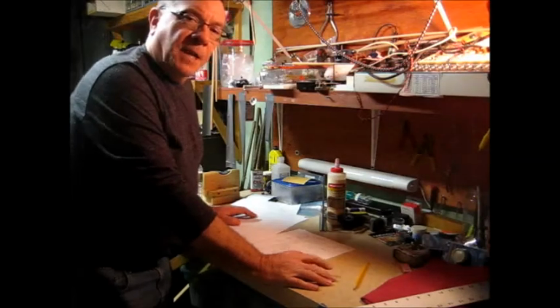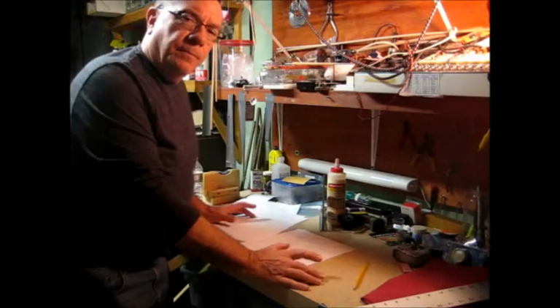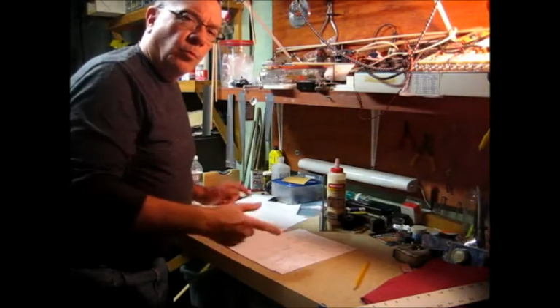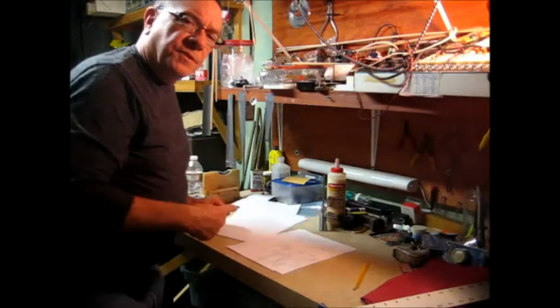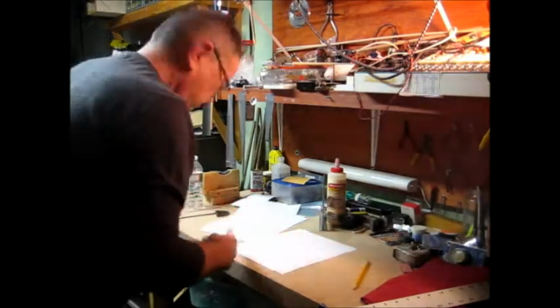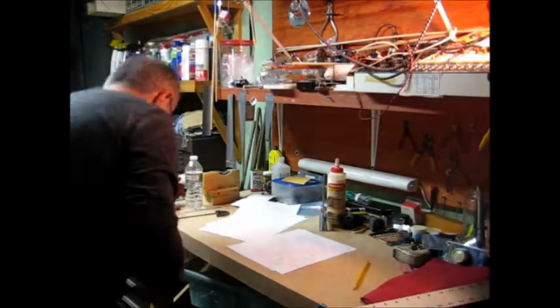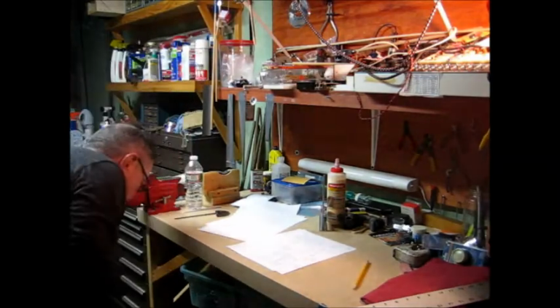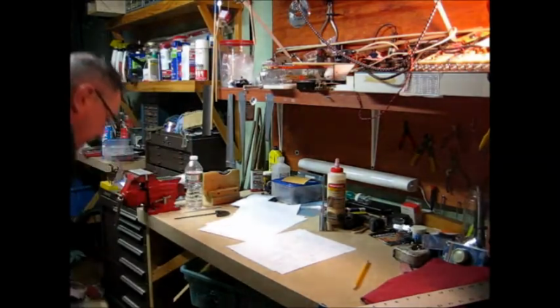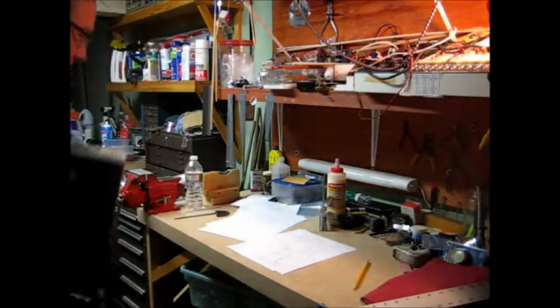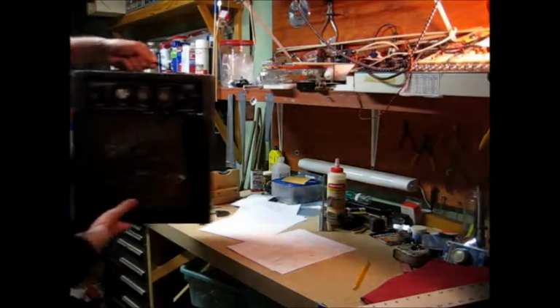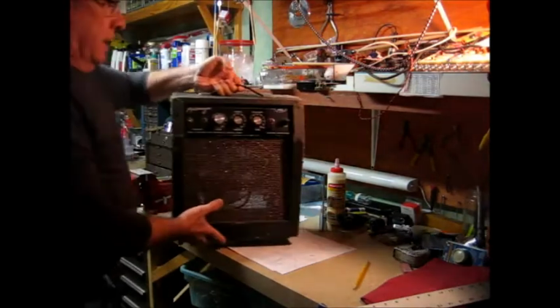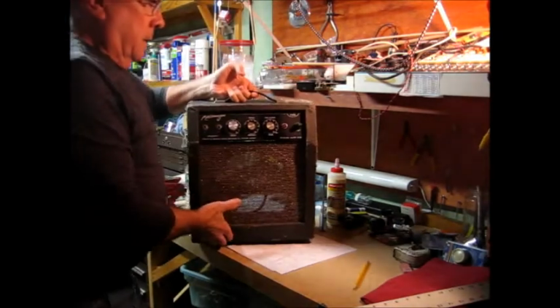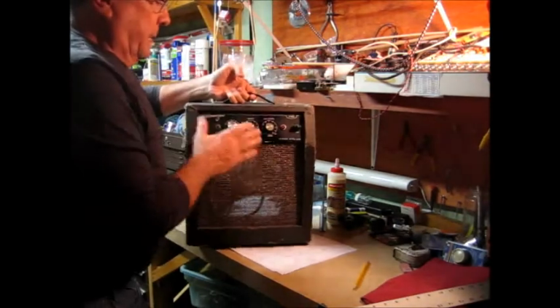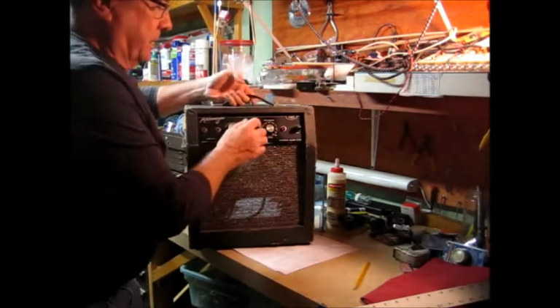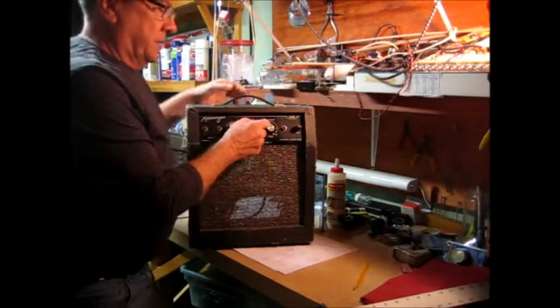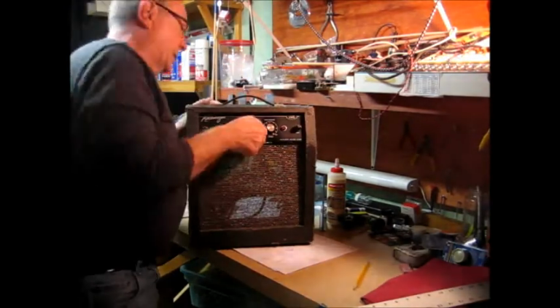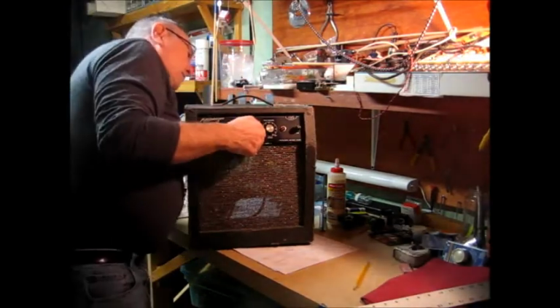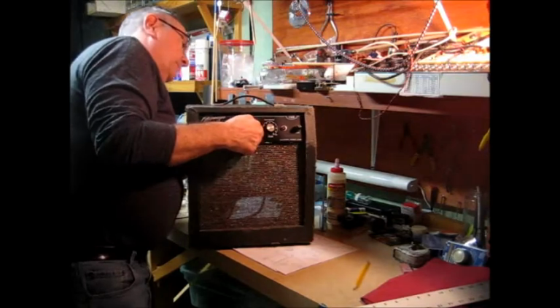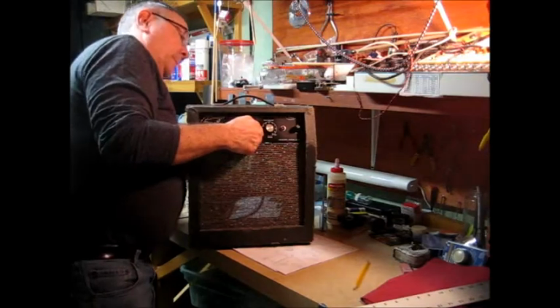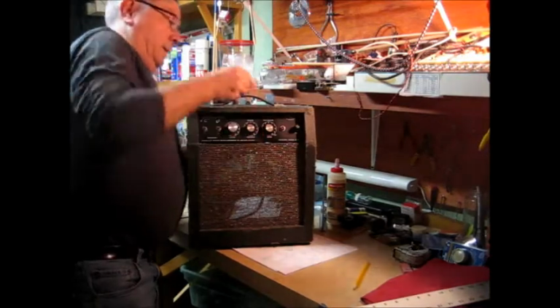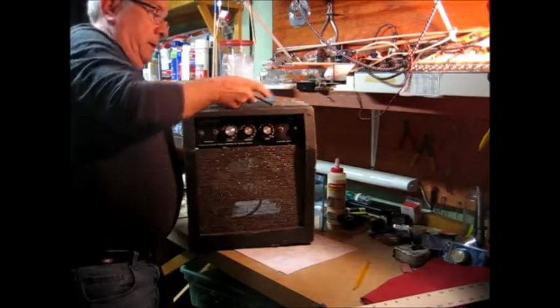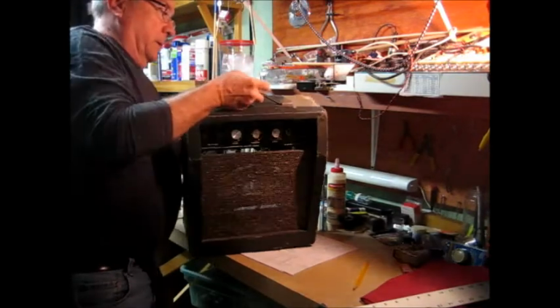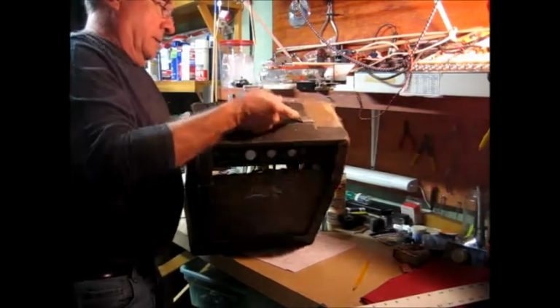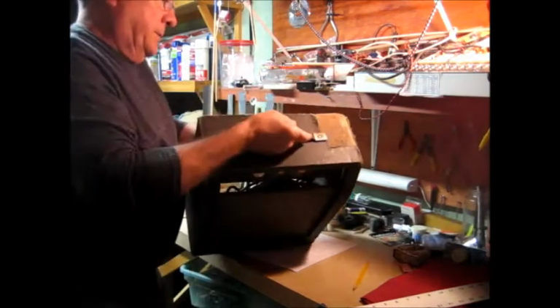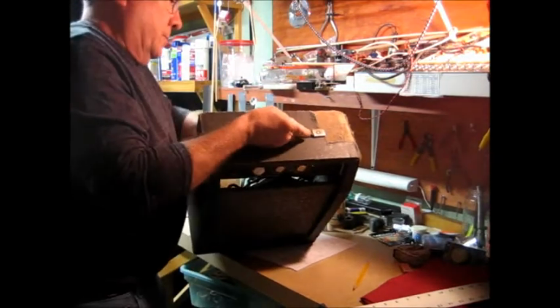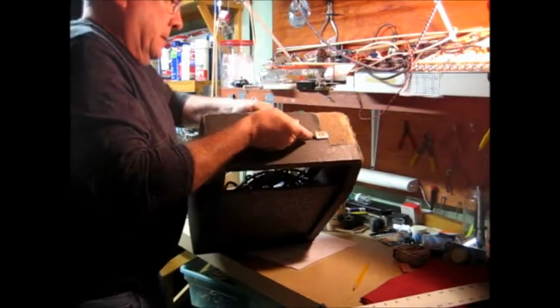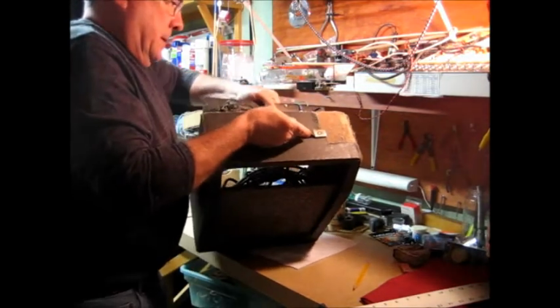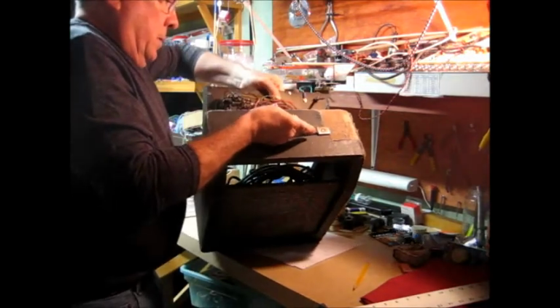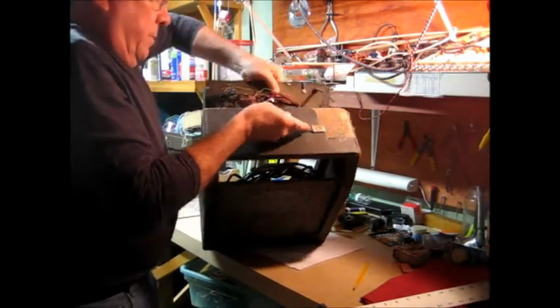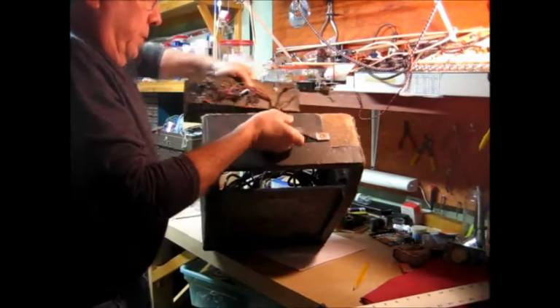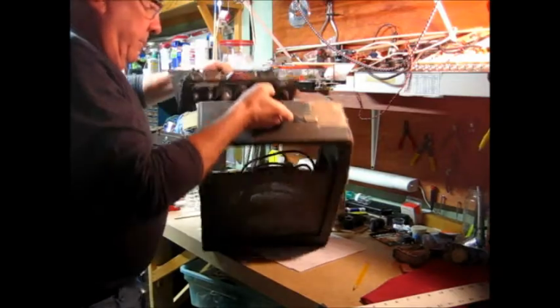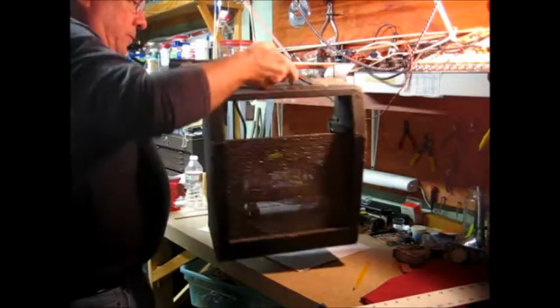Hey, remember this guy? So the electronics are taken care of, and I need to build a cabinet for it.